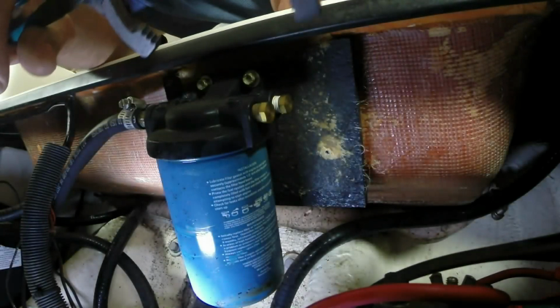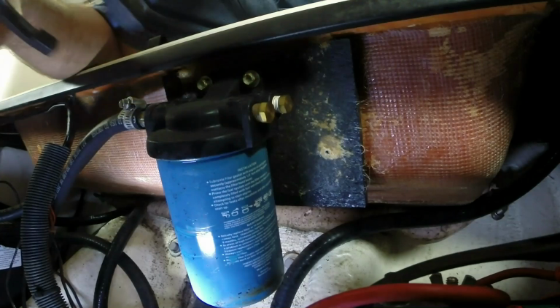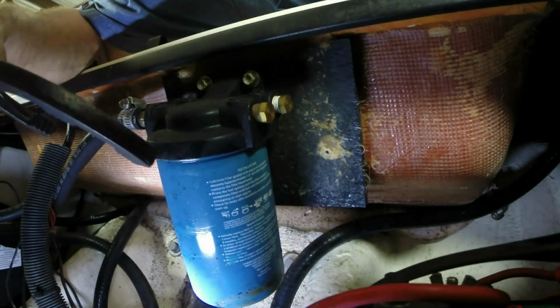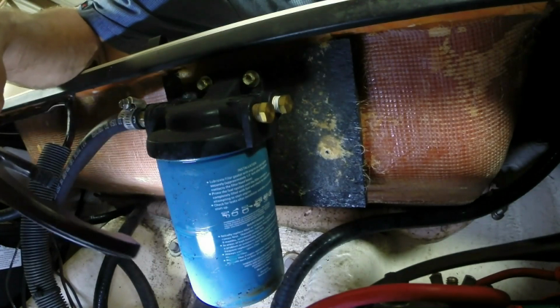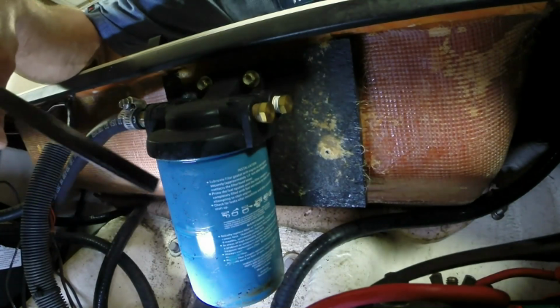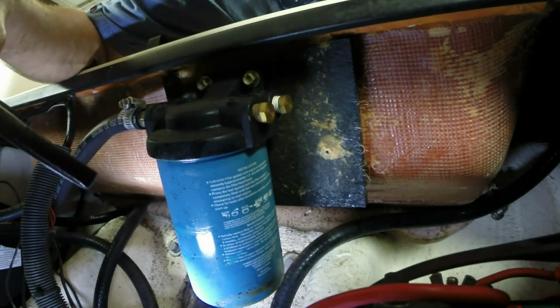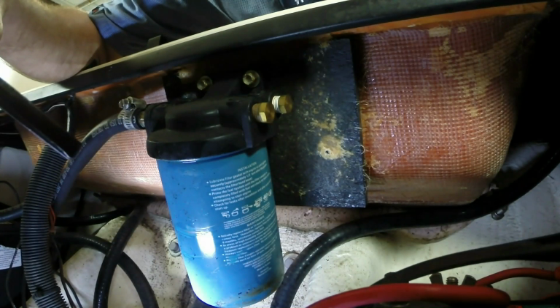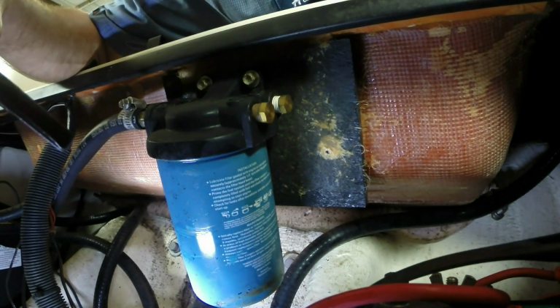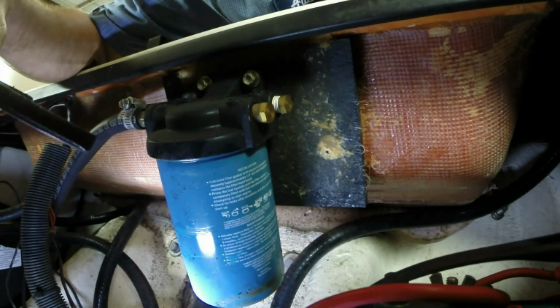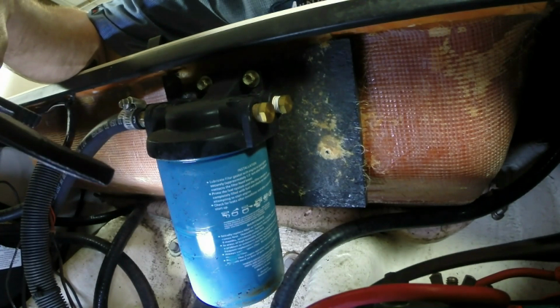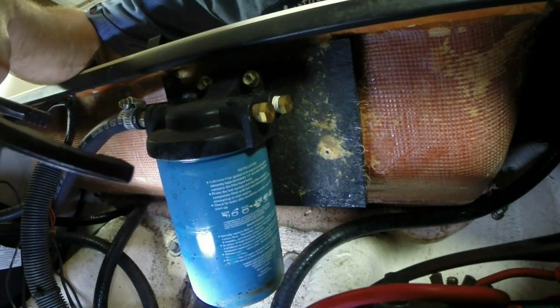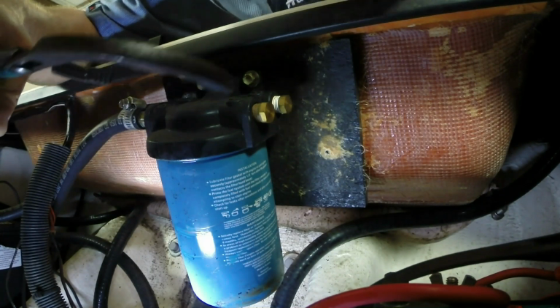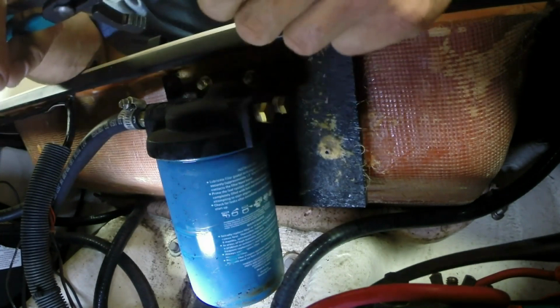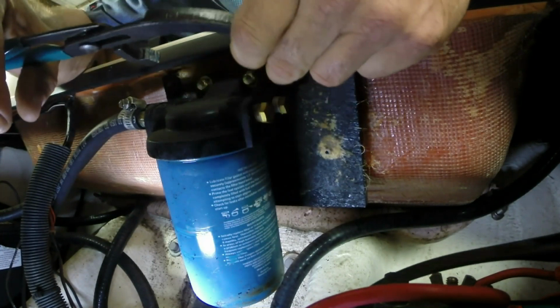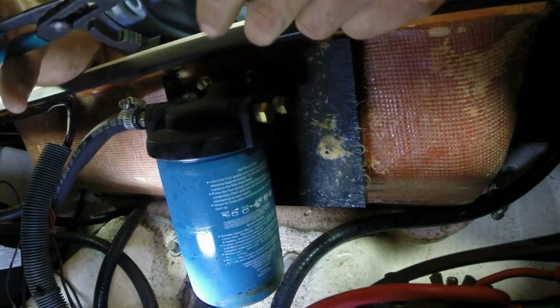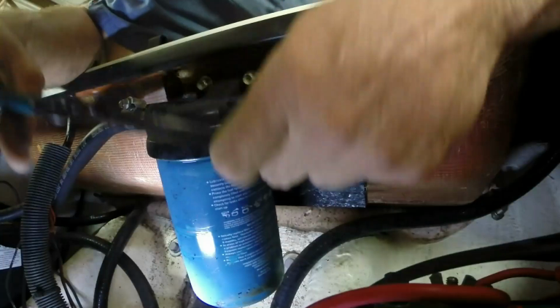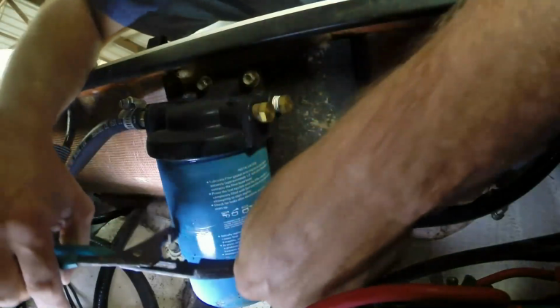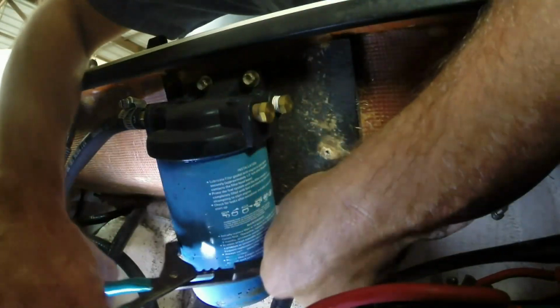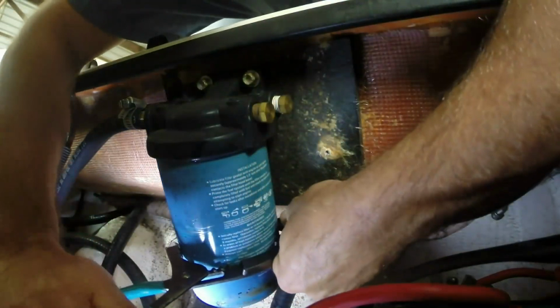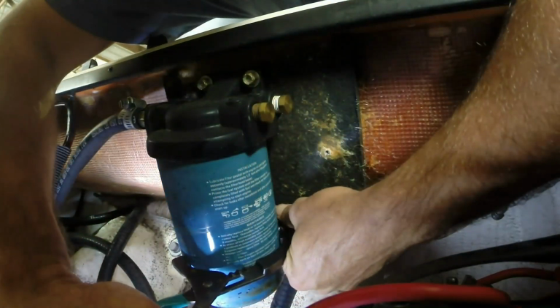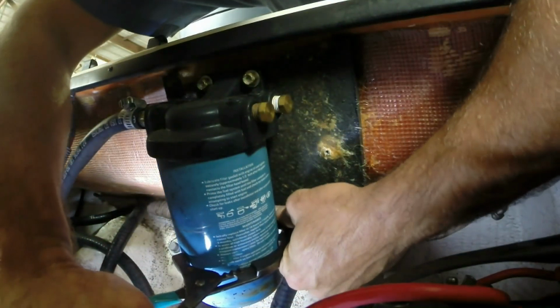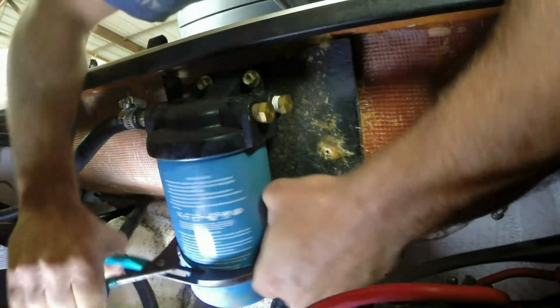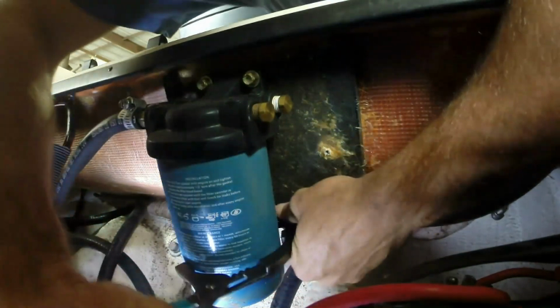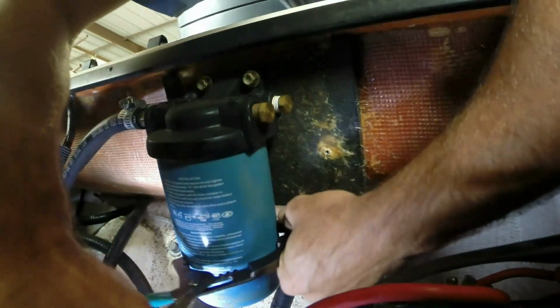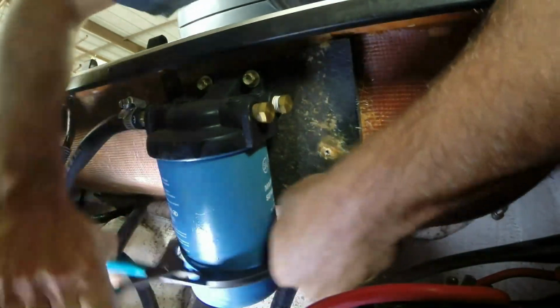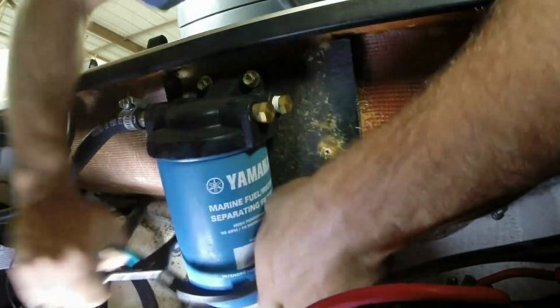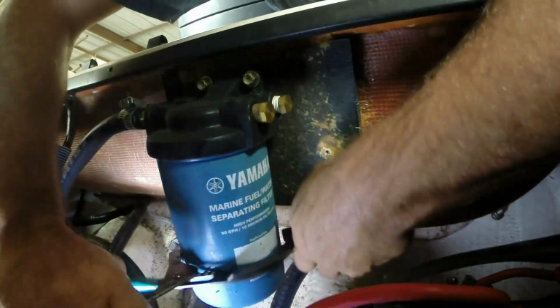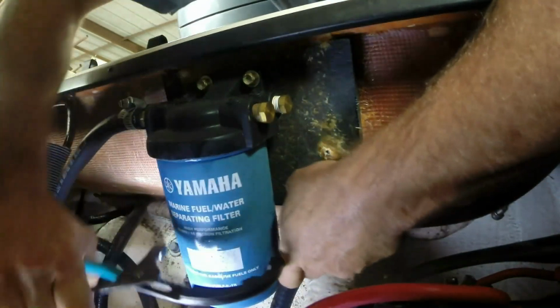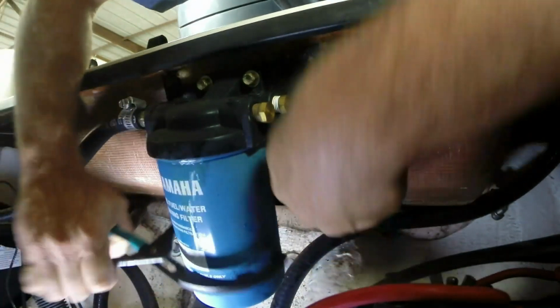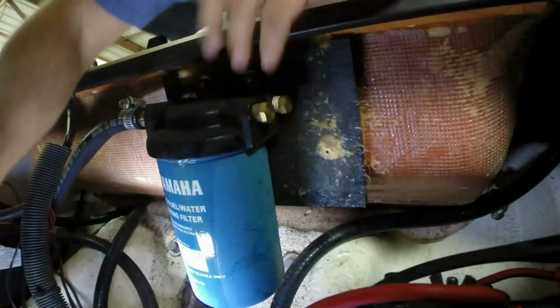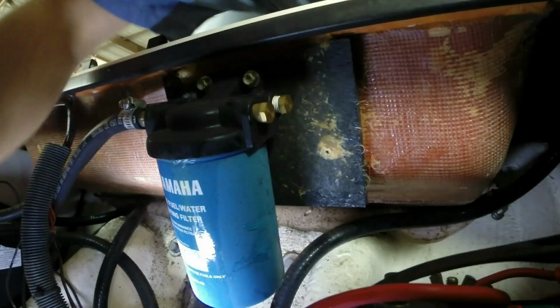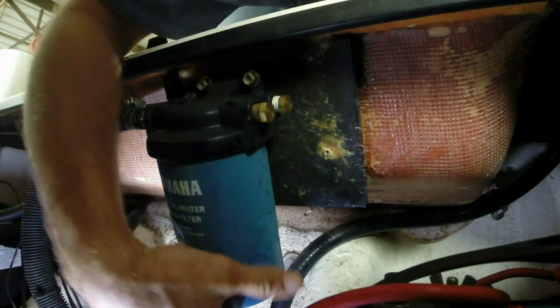We went ahead and located the fuel water separator — it's located in the transom of this boat. Pretty easy to come off: righty-tighty, lefty-loosey. Put a wrench on it and get it spun.